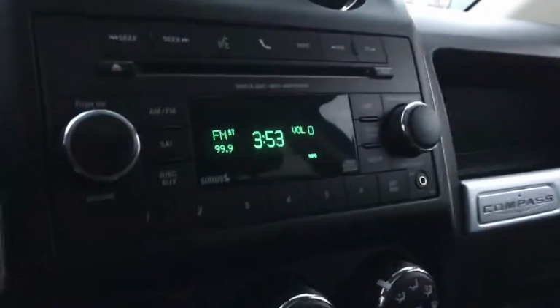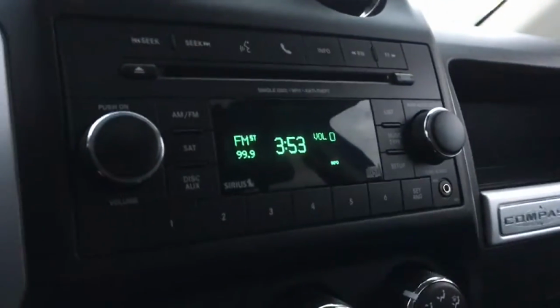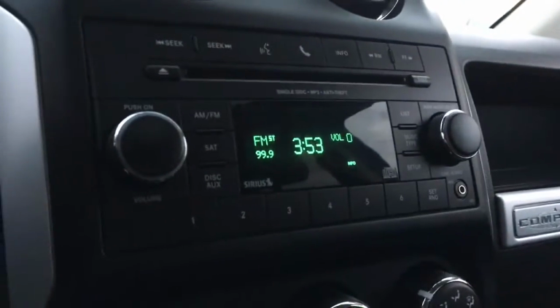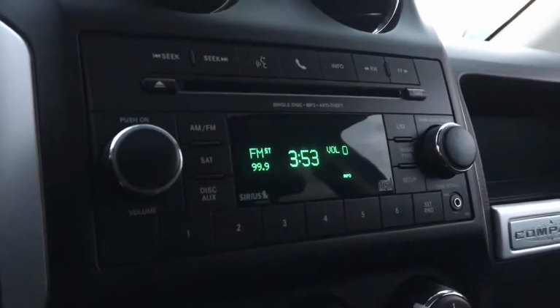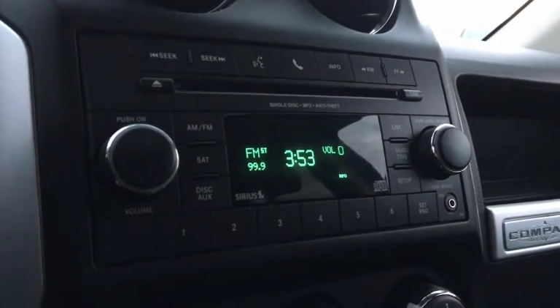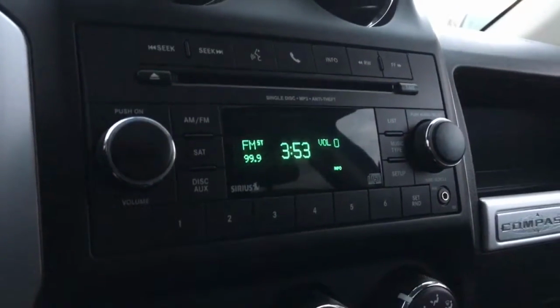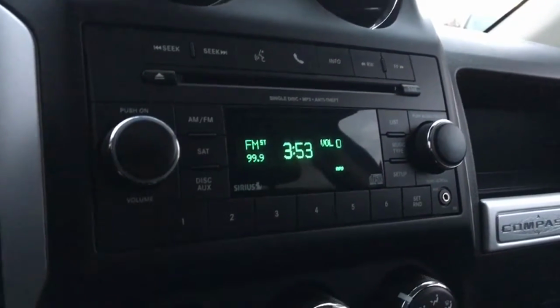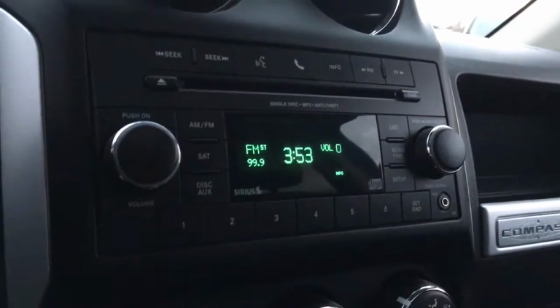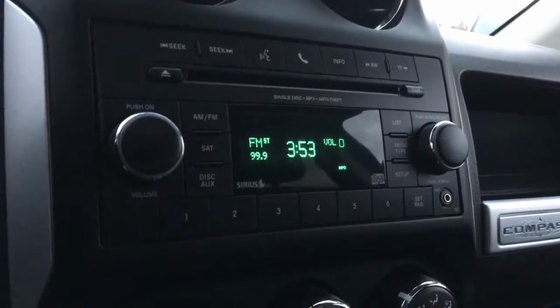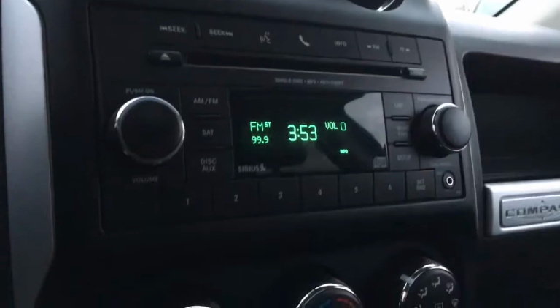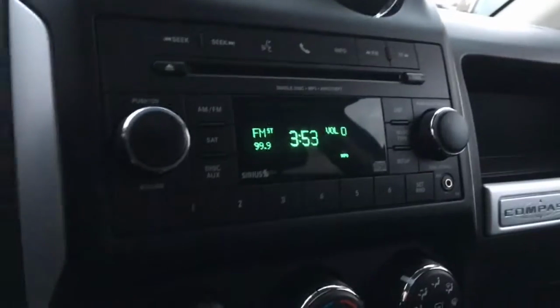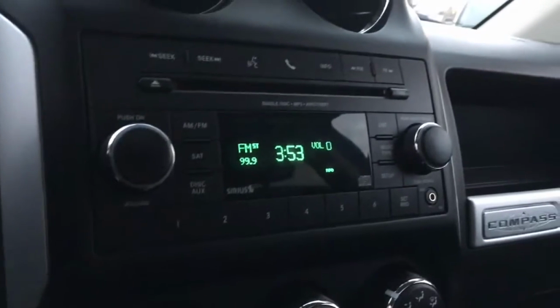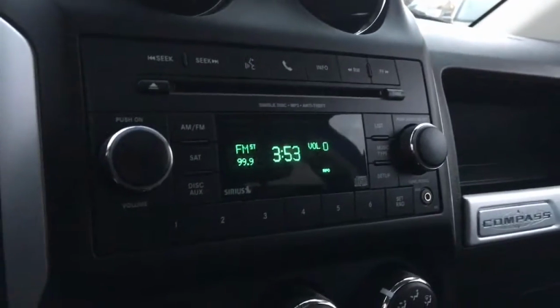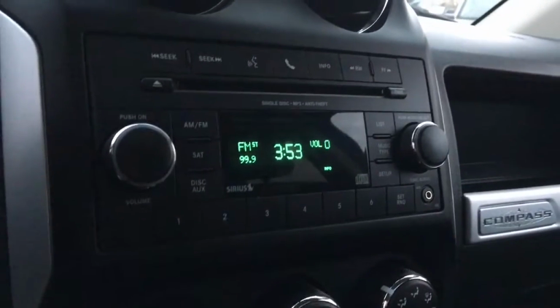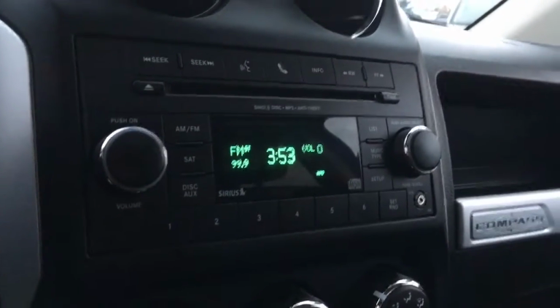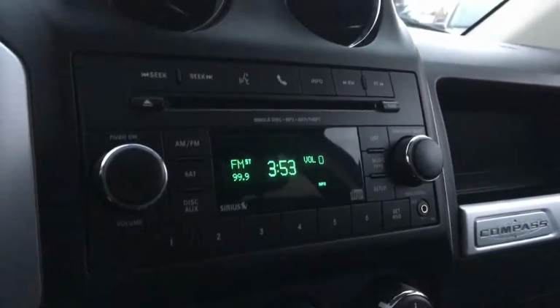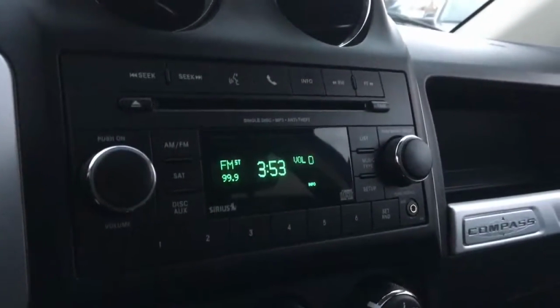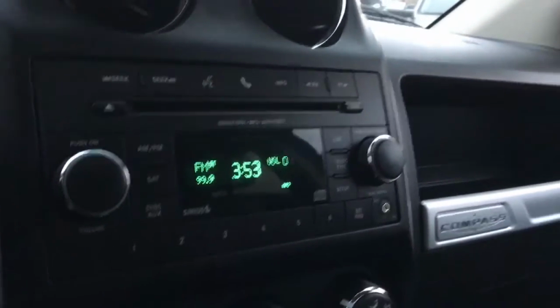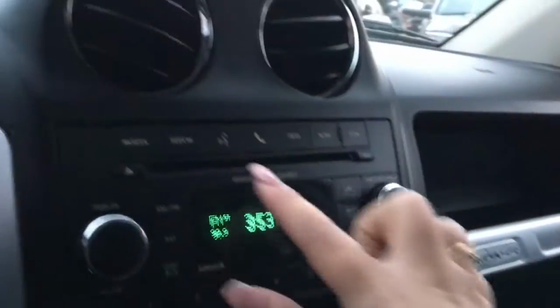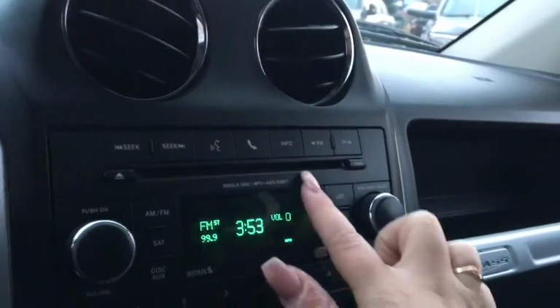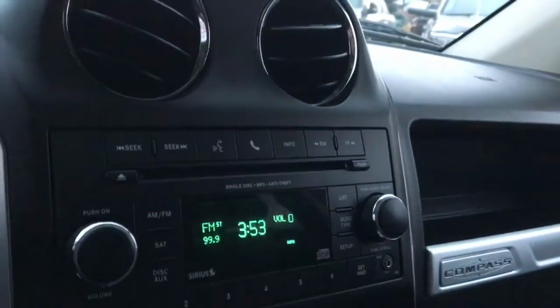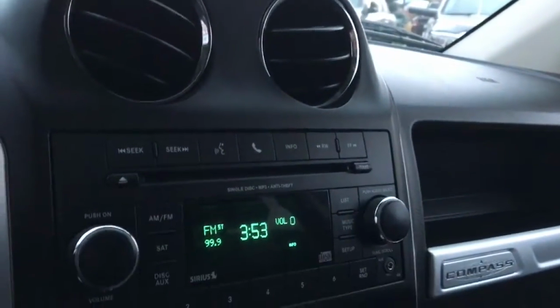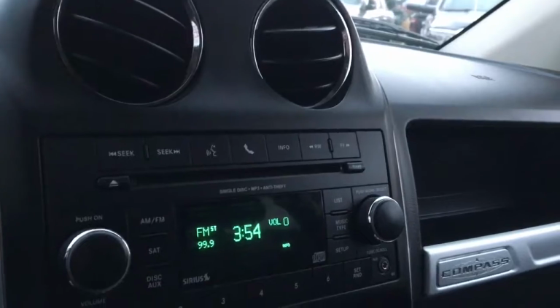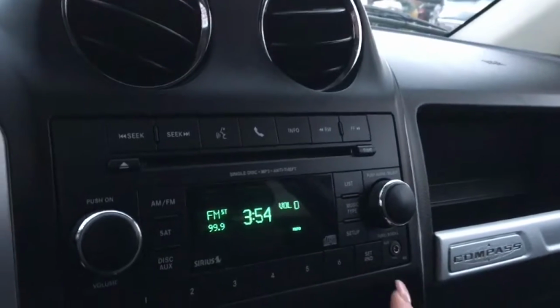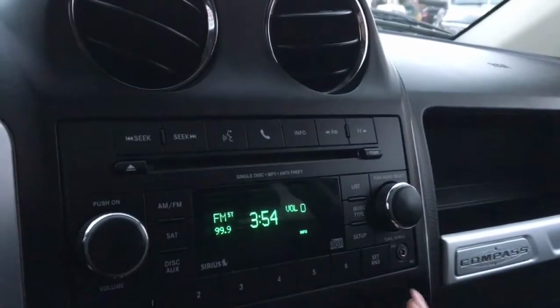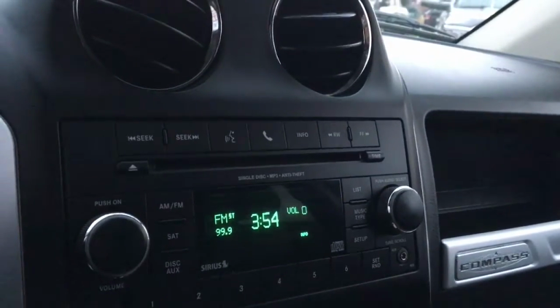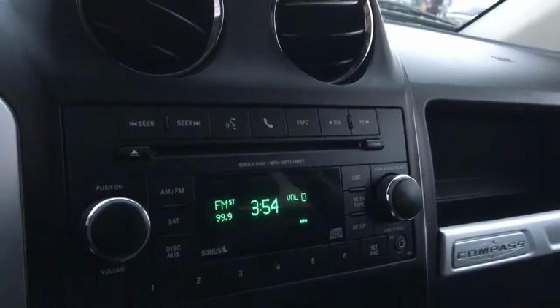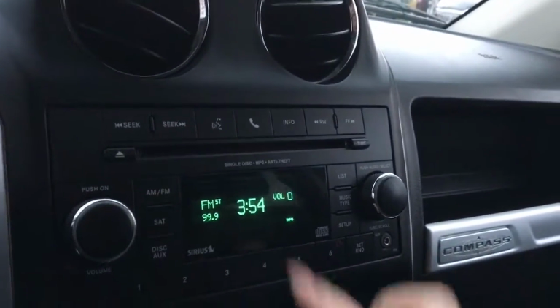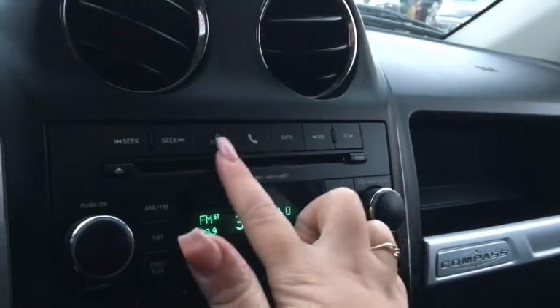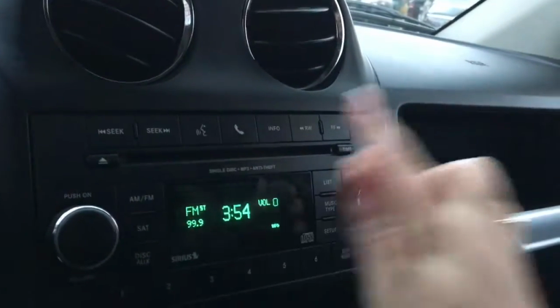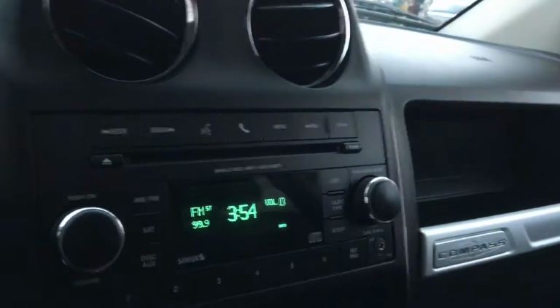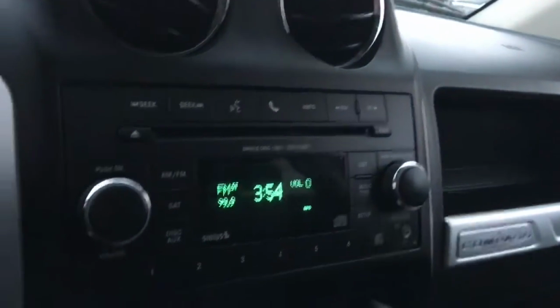In the center you have a great sized screen with your radio options — AM, FM, and satellite — as well as your media options including your CD player and auxiliary plug-in, and then you have your voice recognition and Bluetooth.